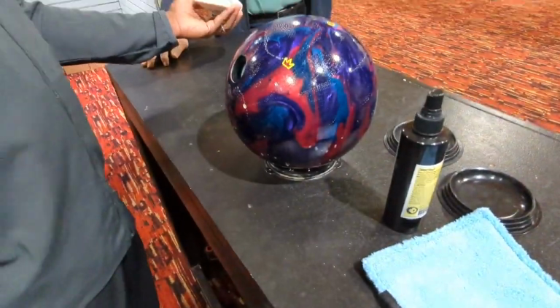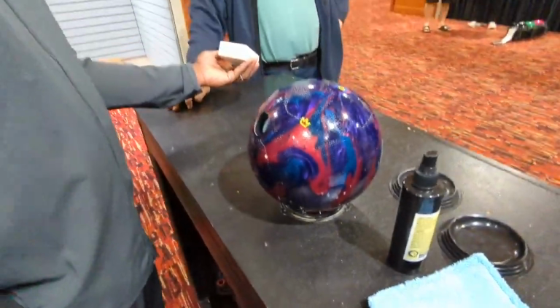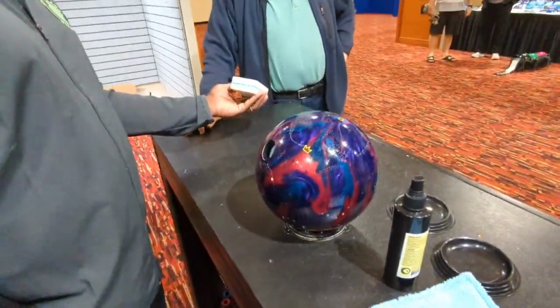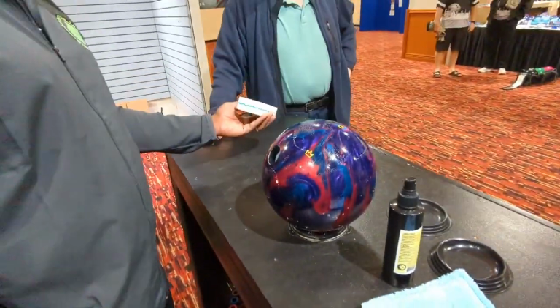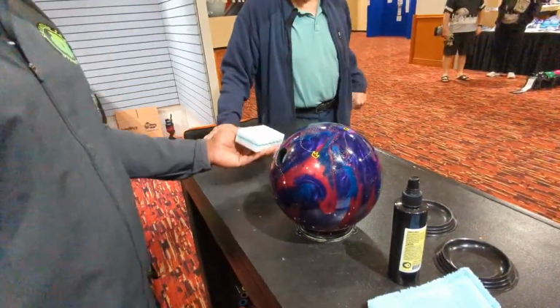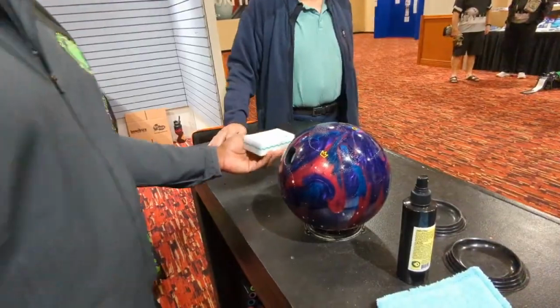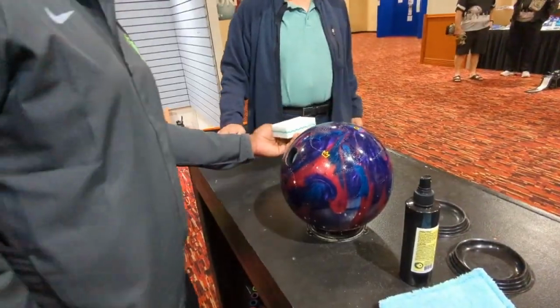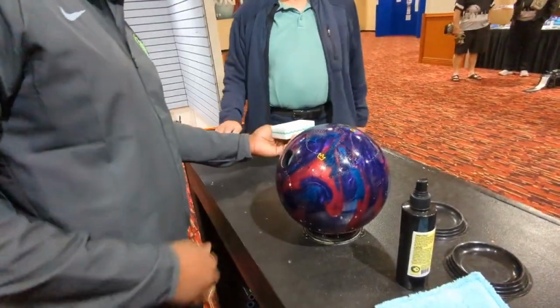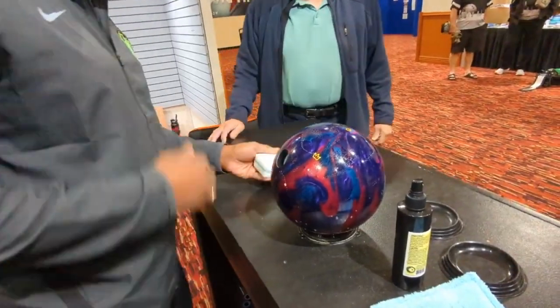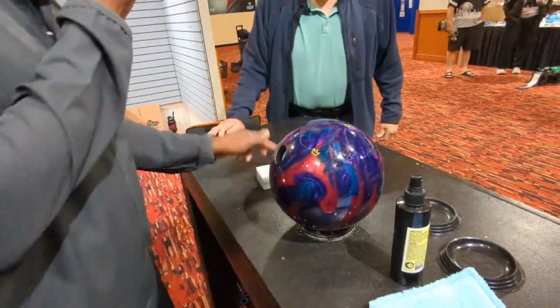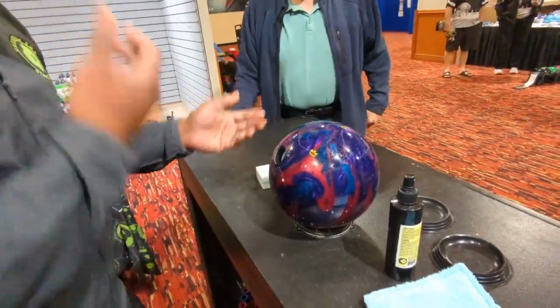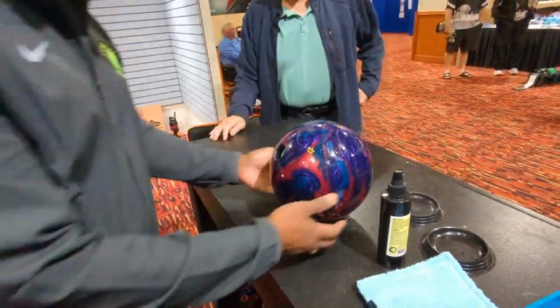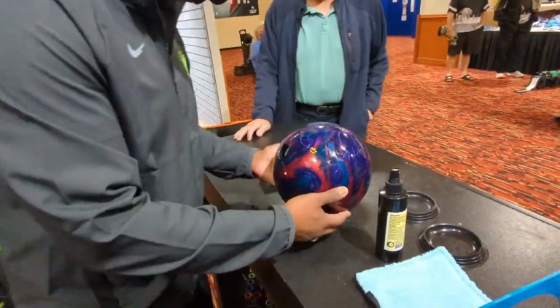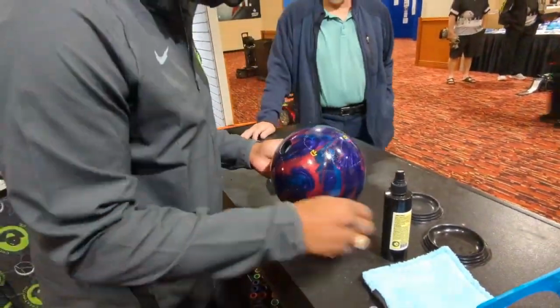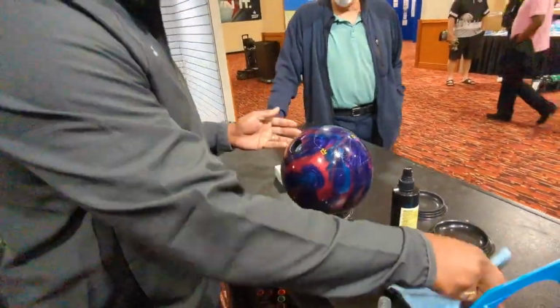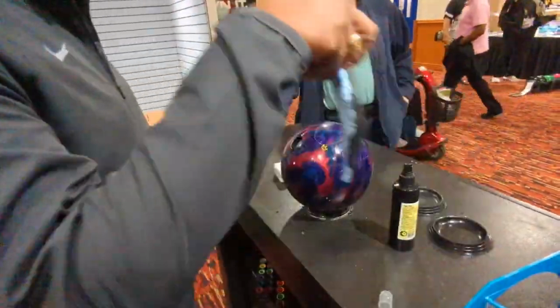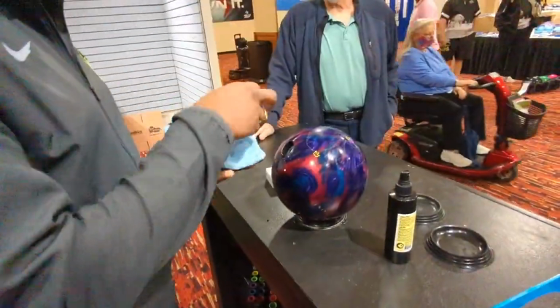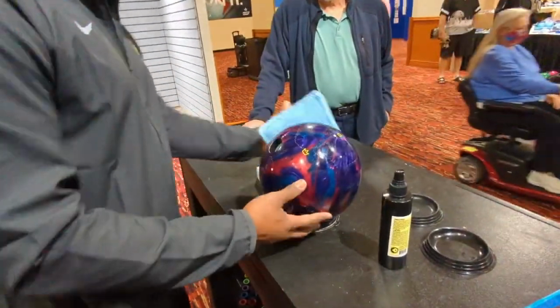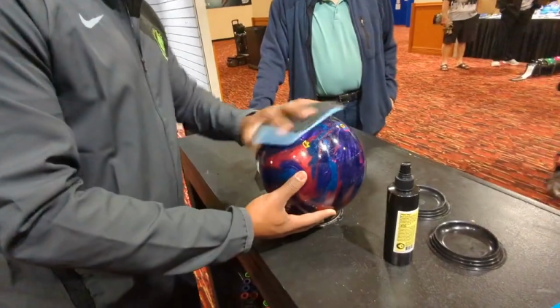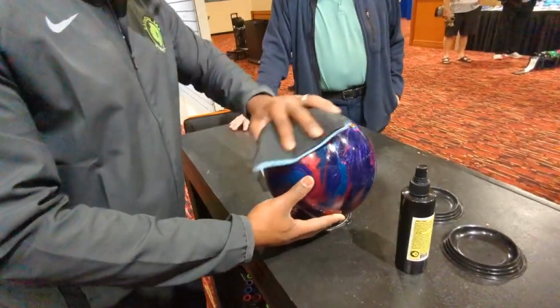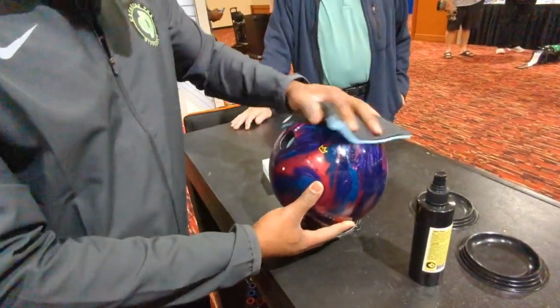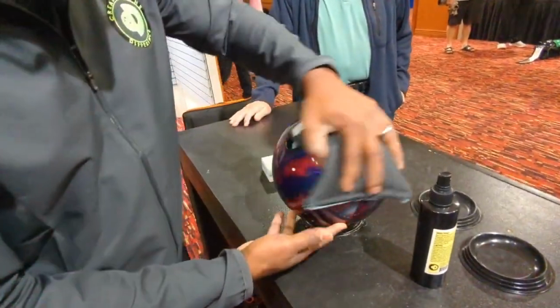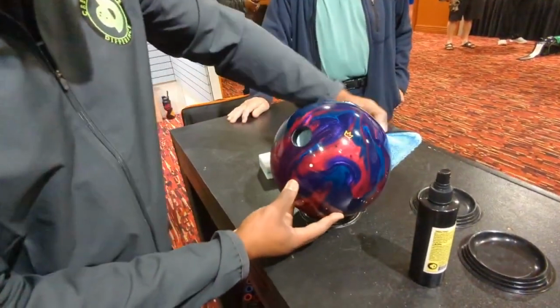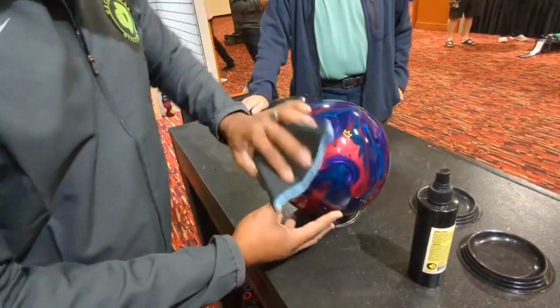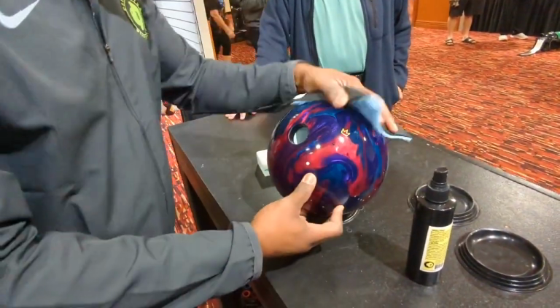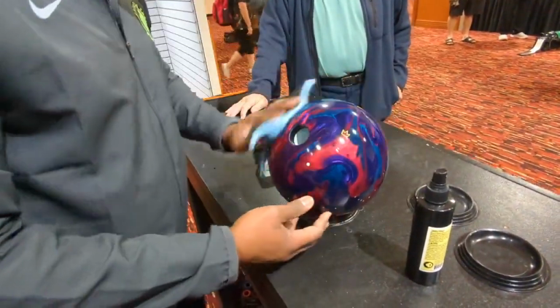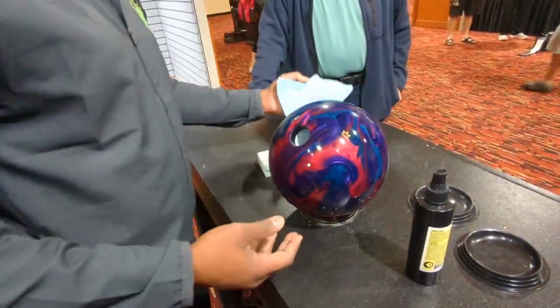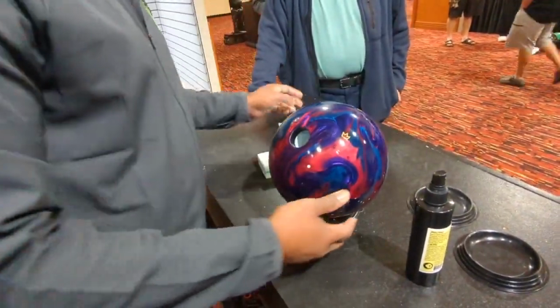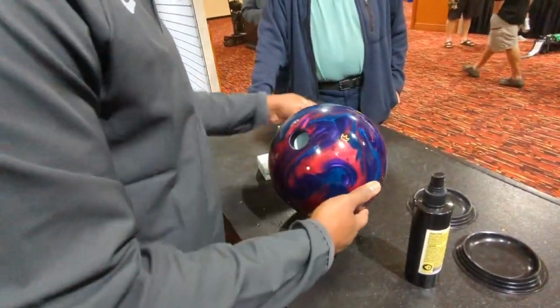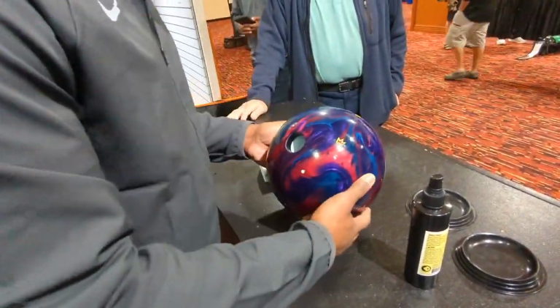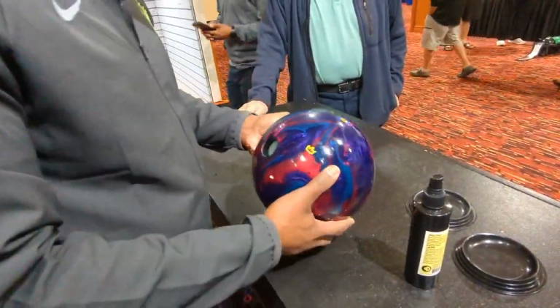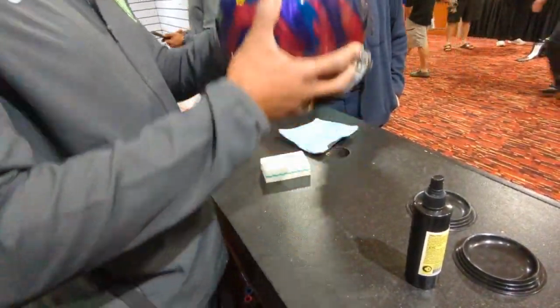Not very dirty. Pretty good. Yeah, not bad — but definitely not clean. Not perfect. Now it's clean, at least this side is. A little more dirt comes off of there too.